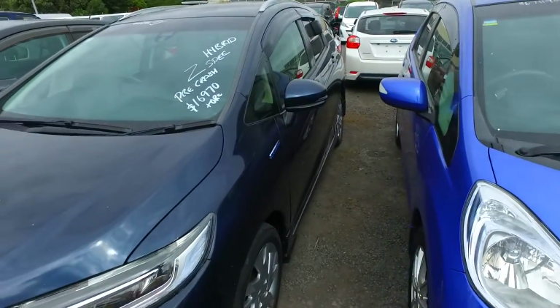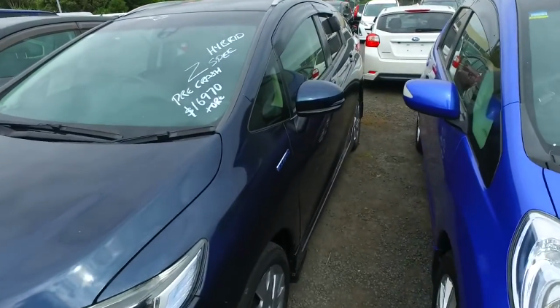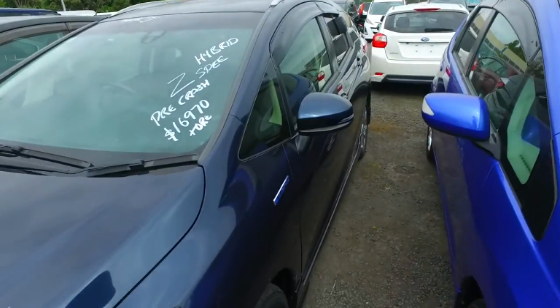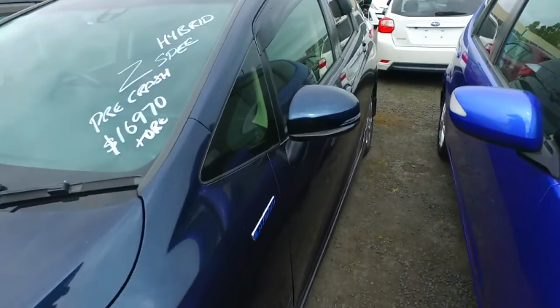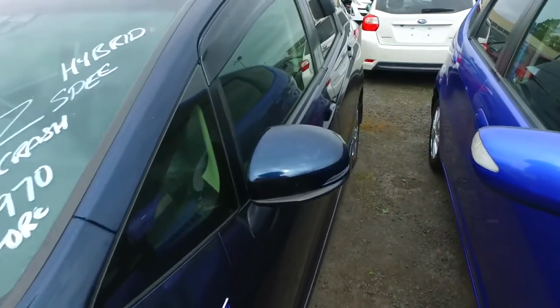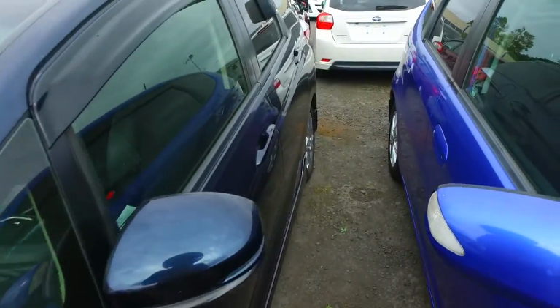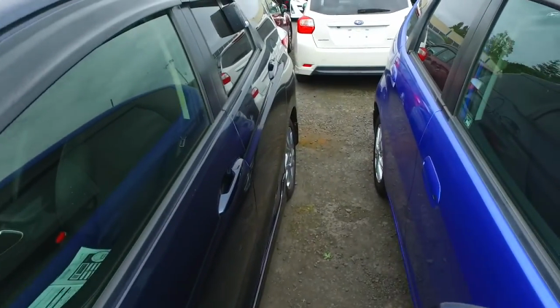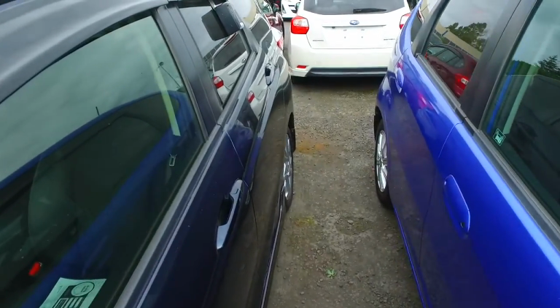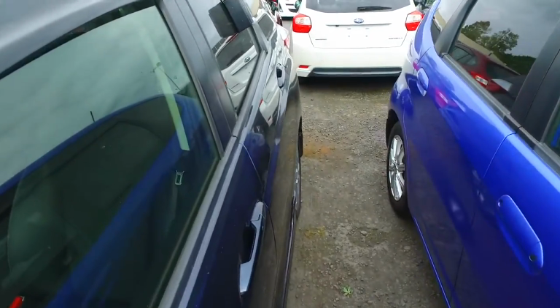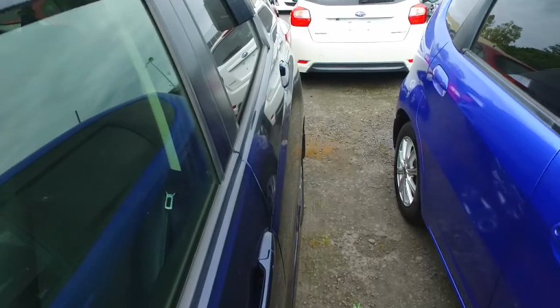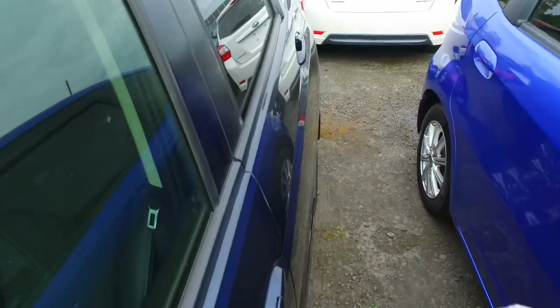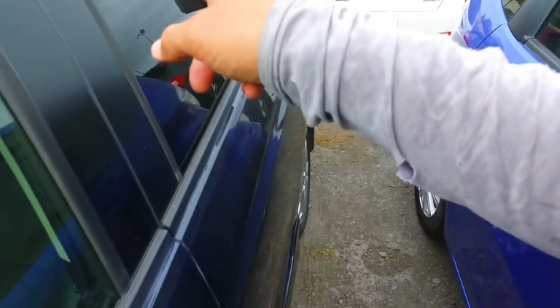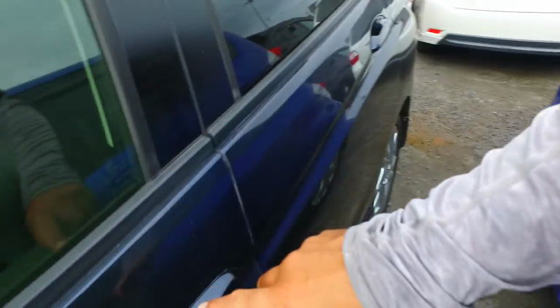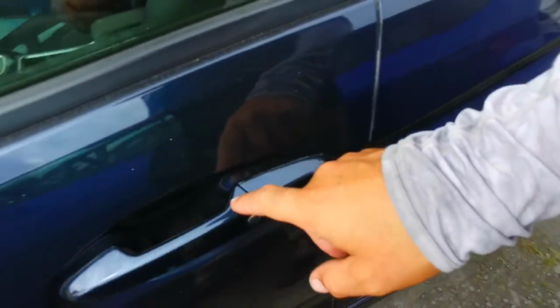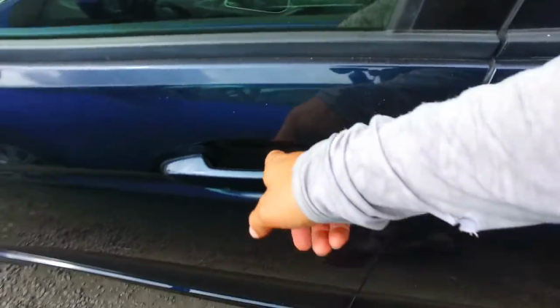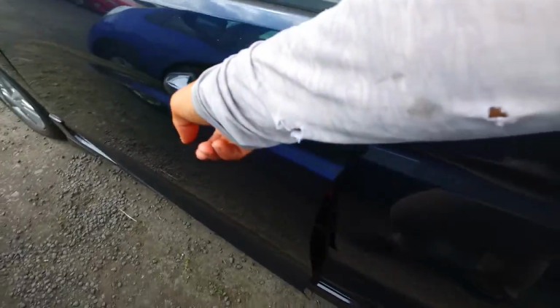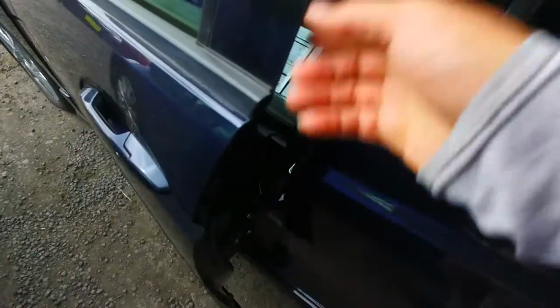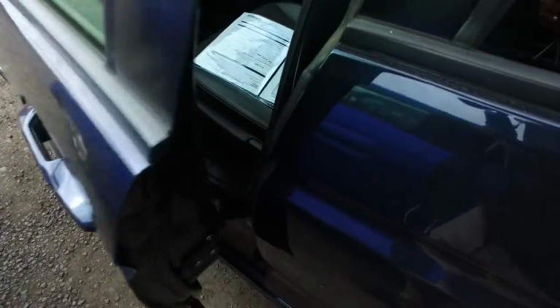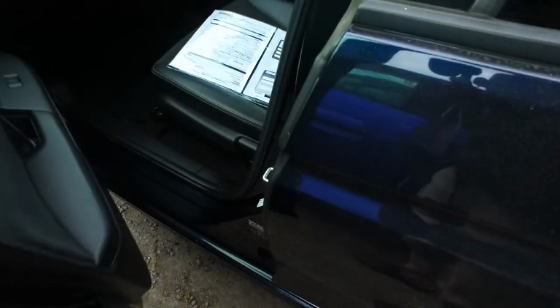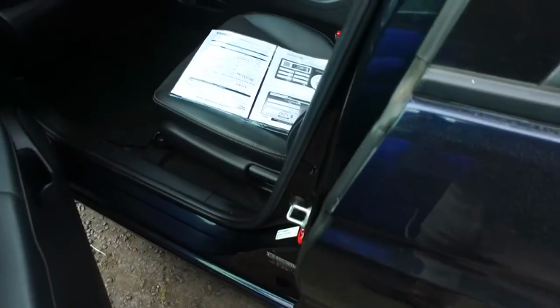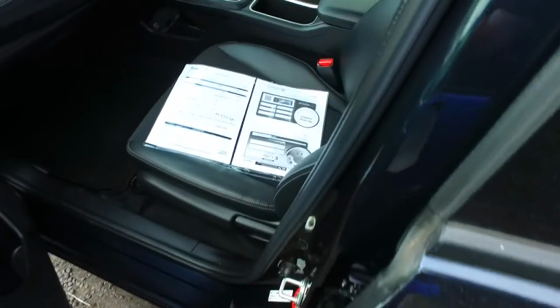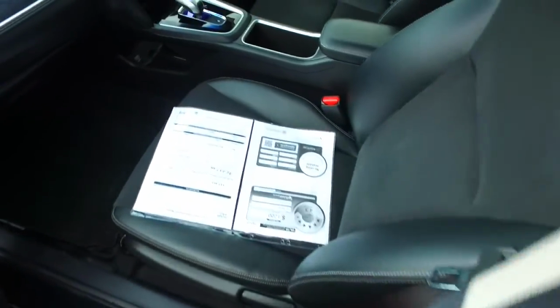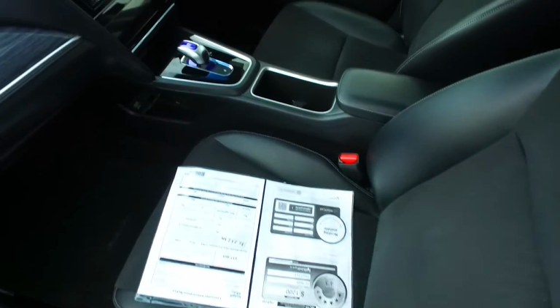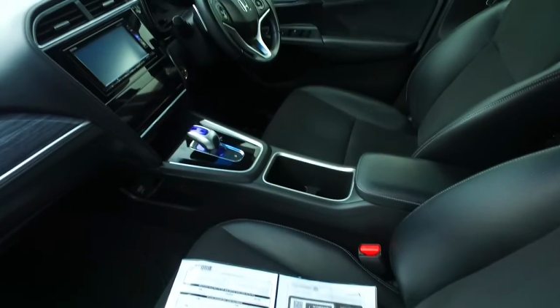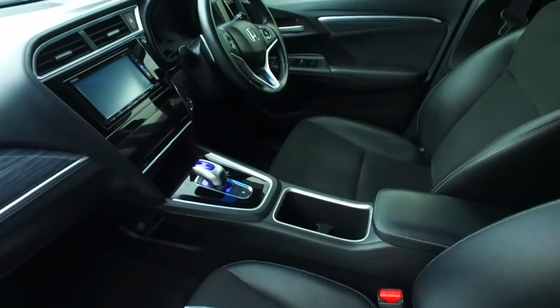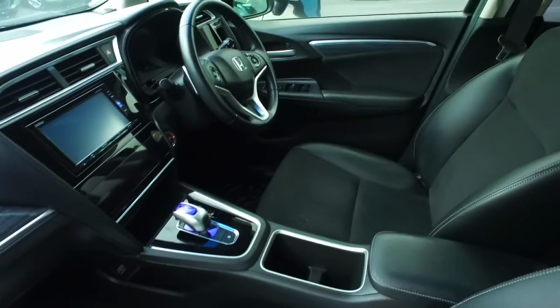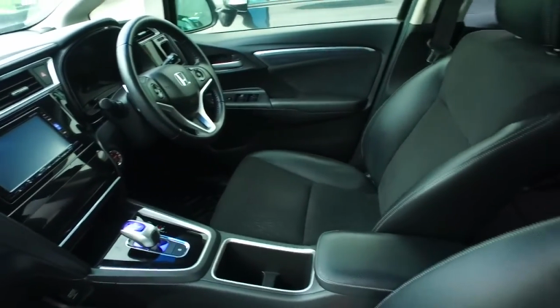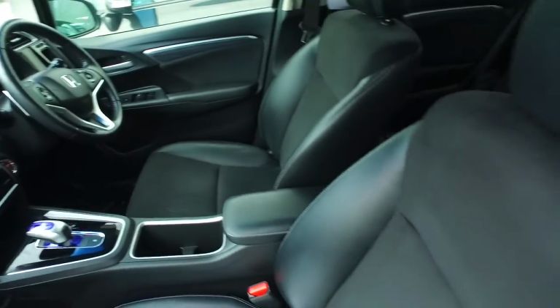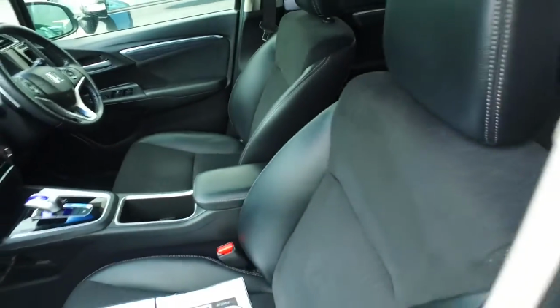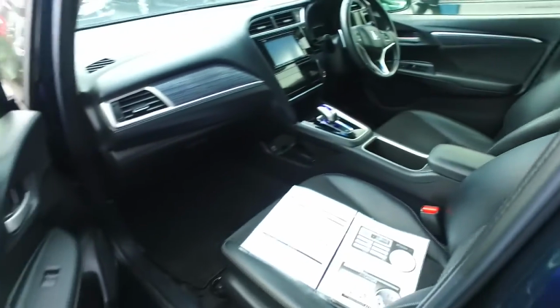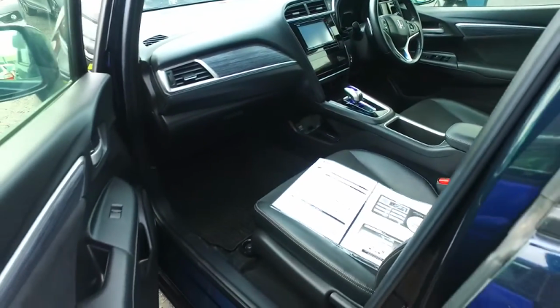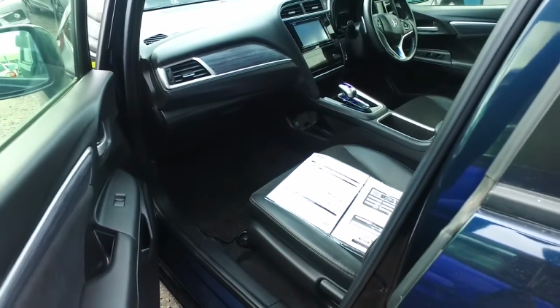Being hybrid, it's cheaper on gas and more powerful than its non-hybrid counterpart. This does have the tinted rear windows, keyless entry, push button start, nice dark leather trim interior, as well as climate control, cruise control and paddle shift gears.